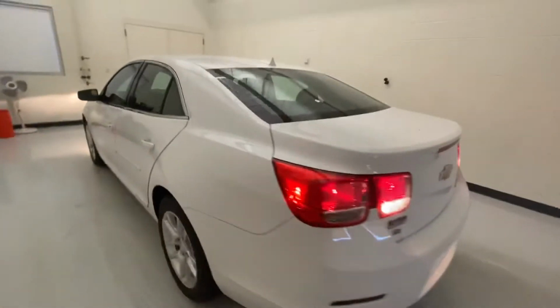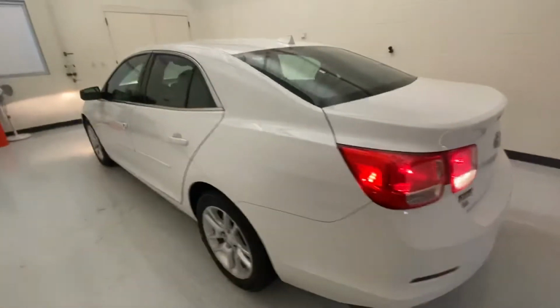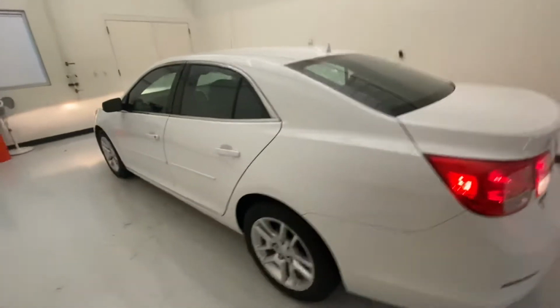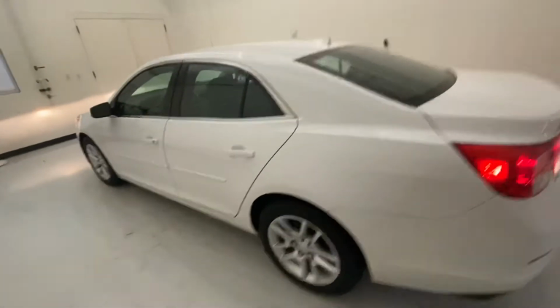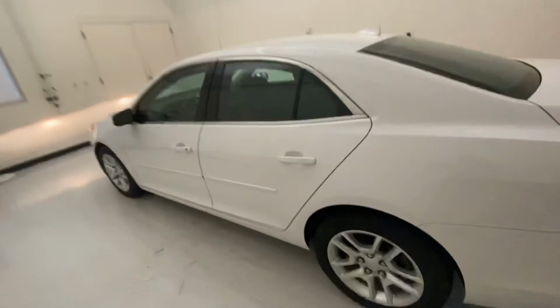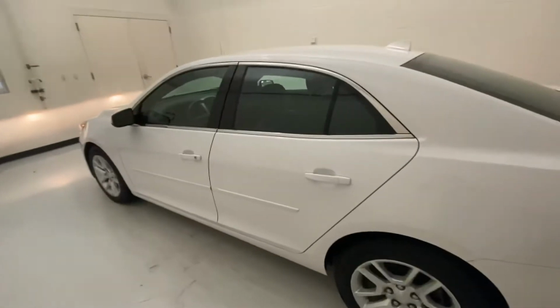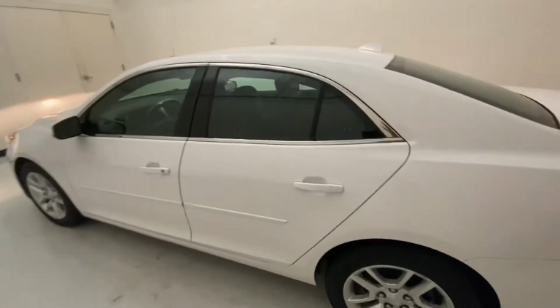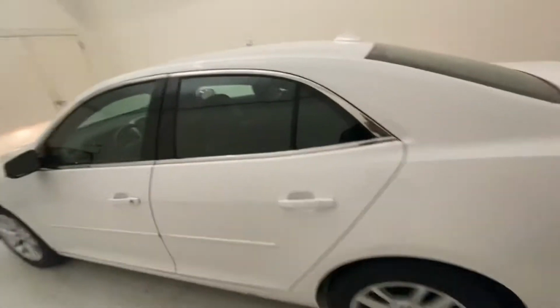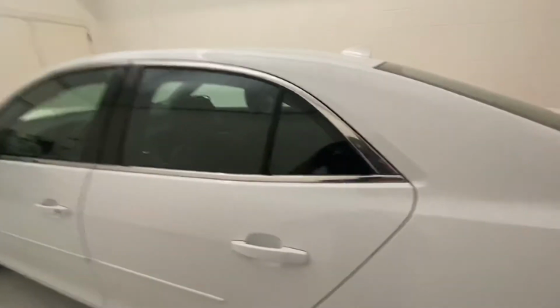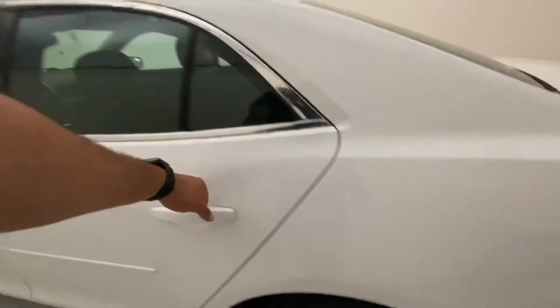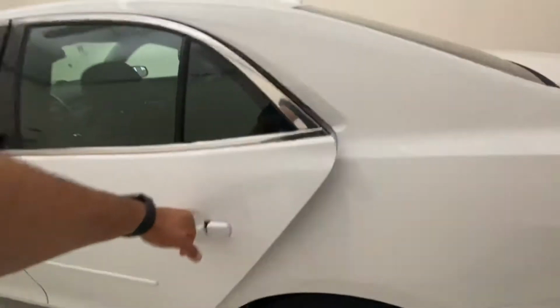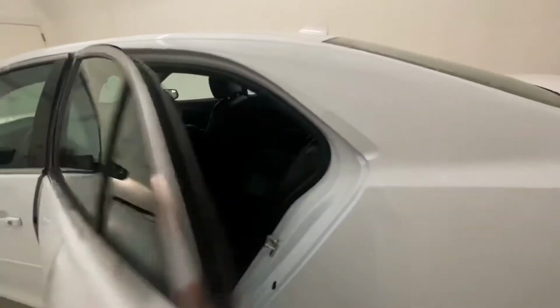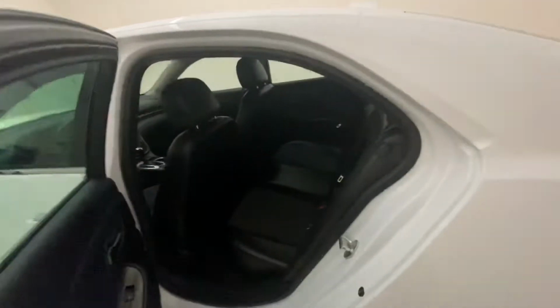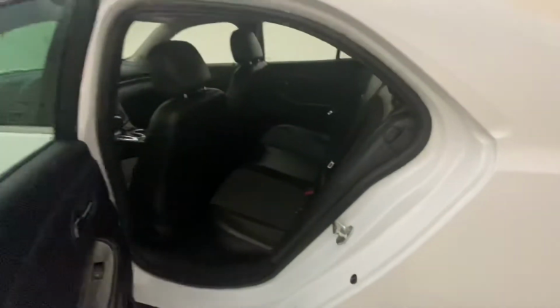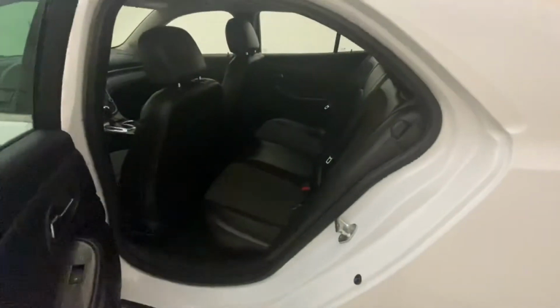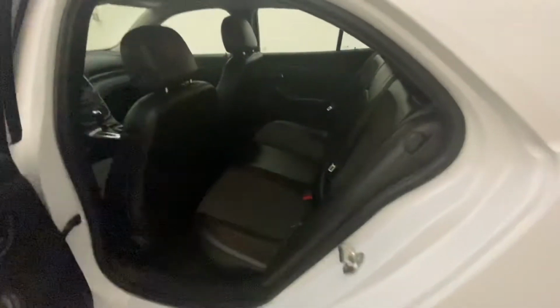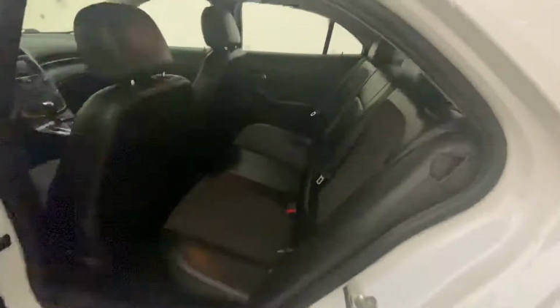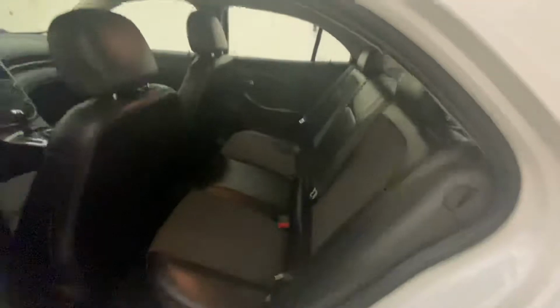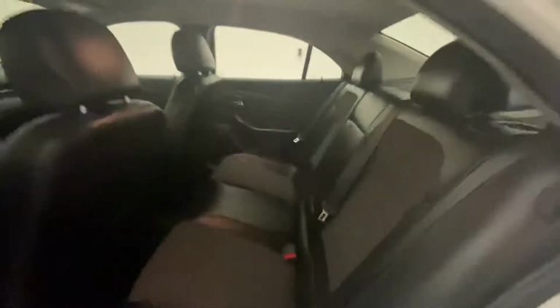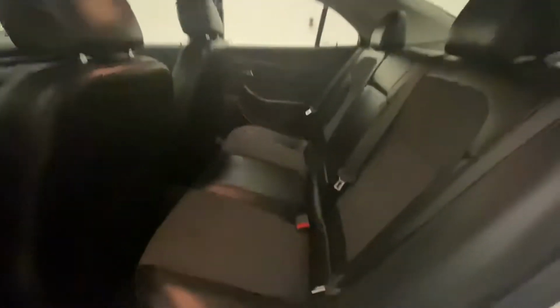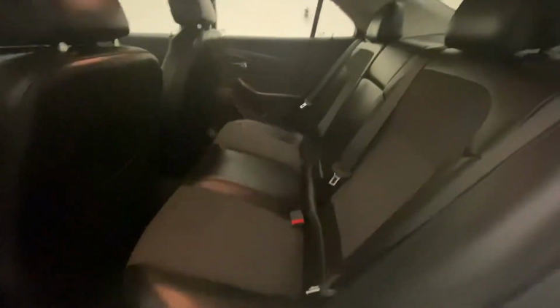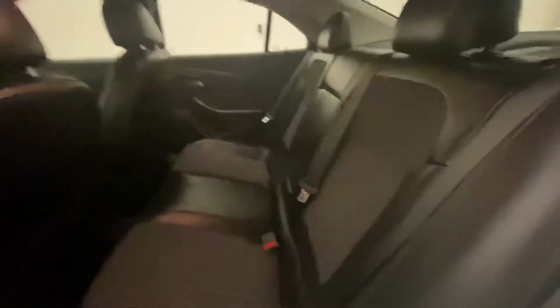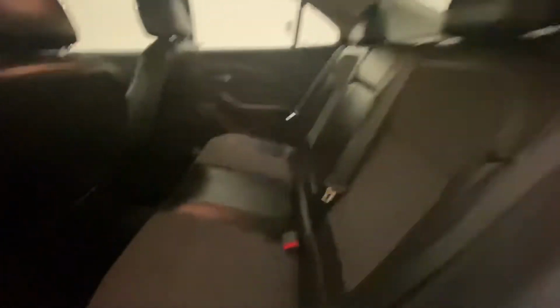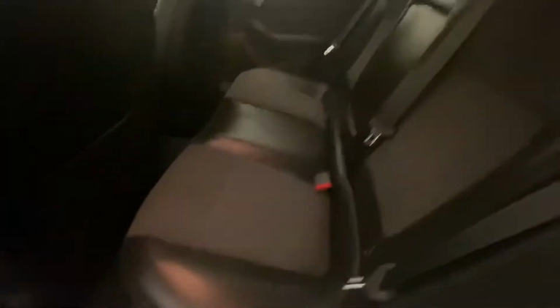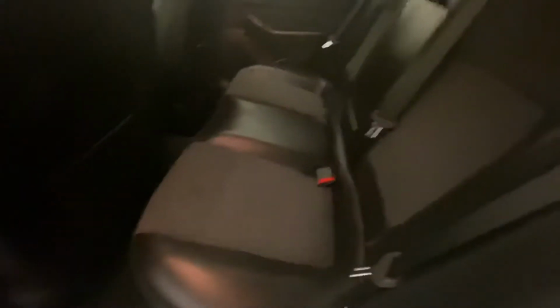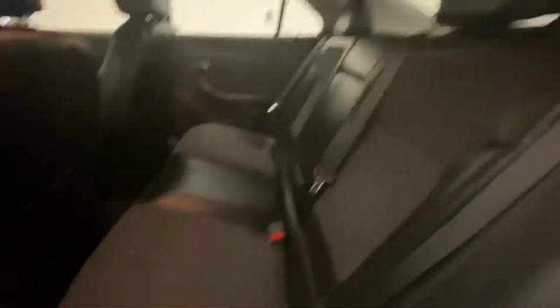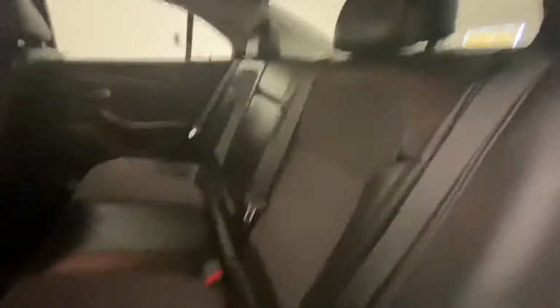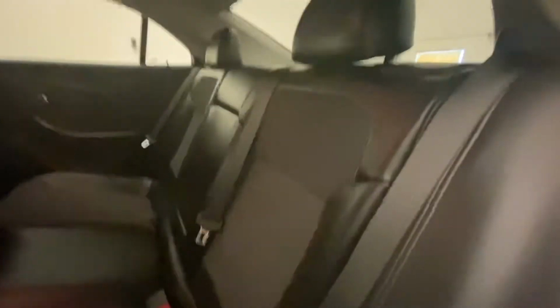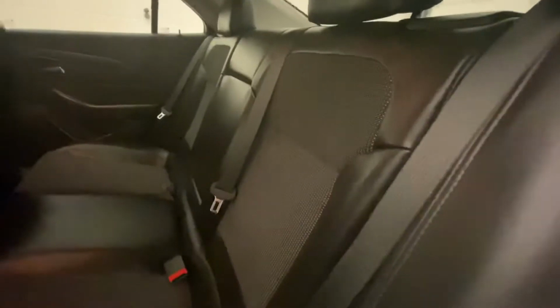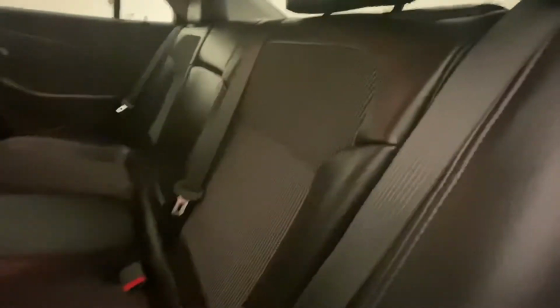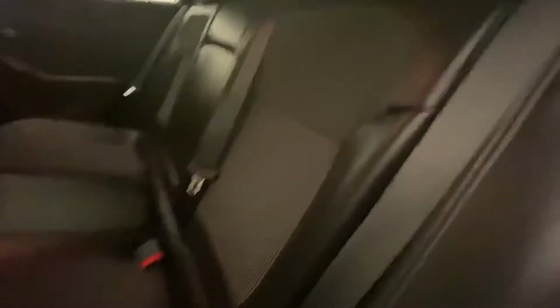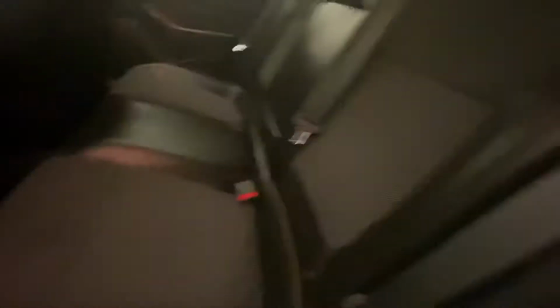As we make our way around the vehicle, I'm going to show you the back seat. Enough room to fit people in car seats back there. It does come with the hybrid interior, which is like a cloth and leather.